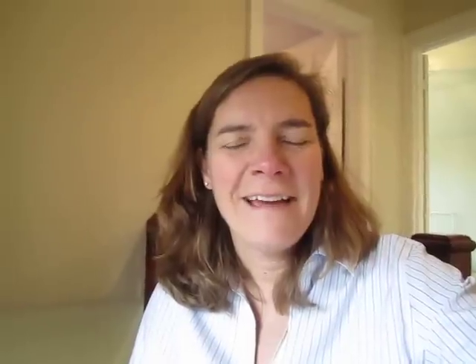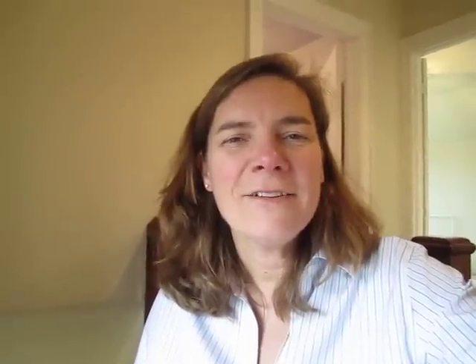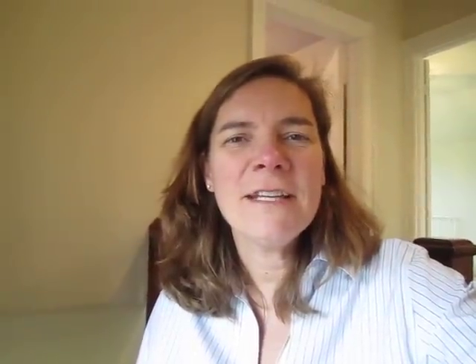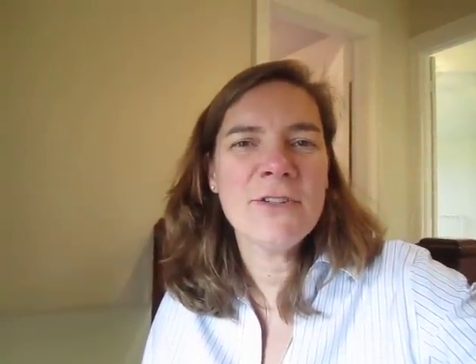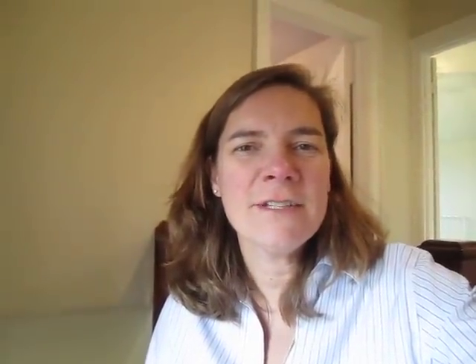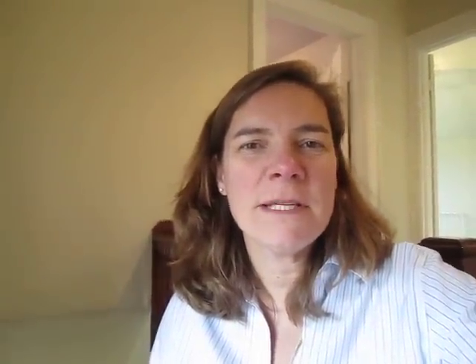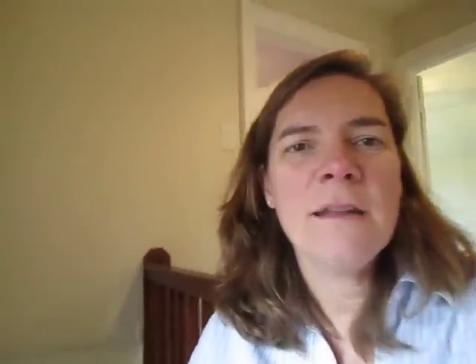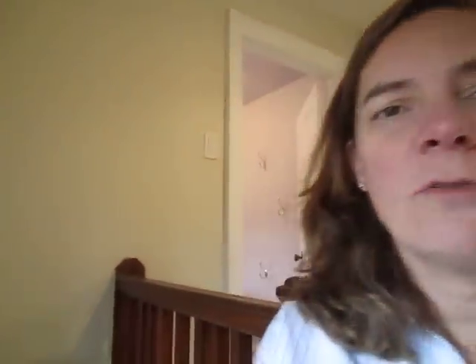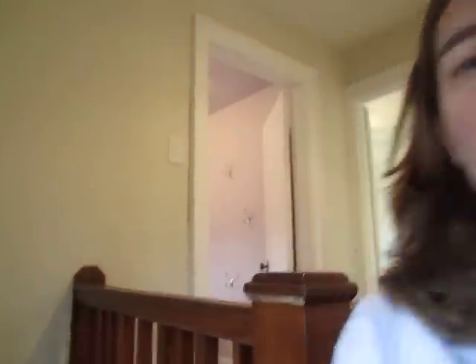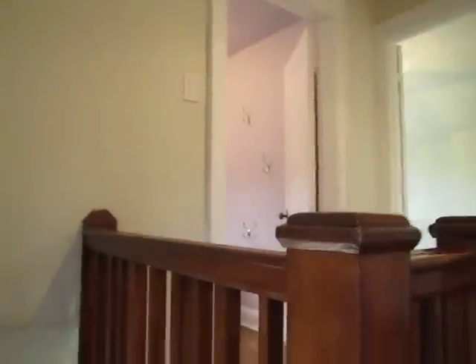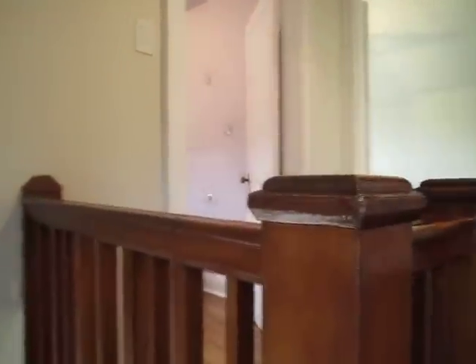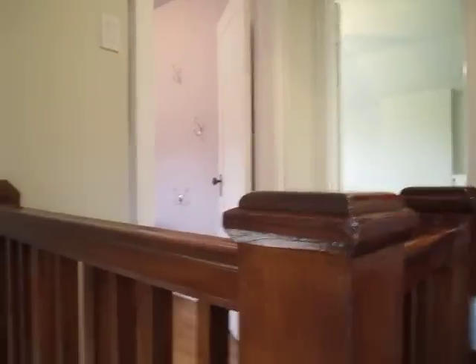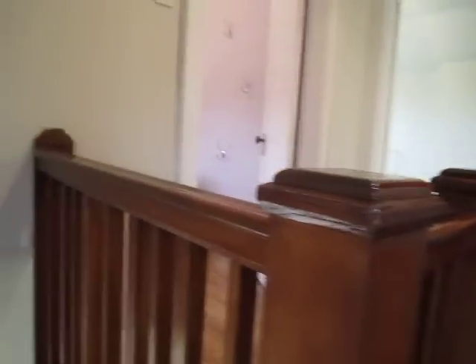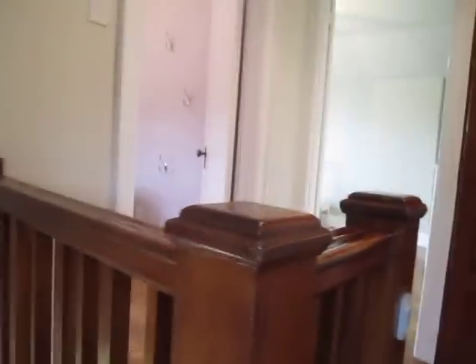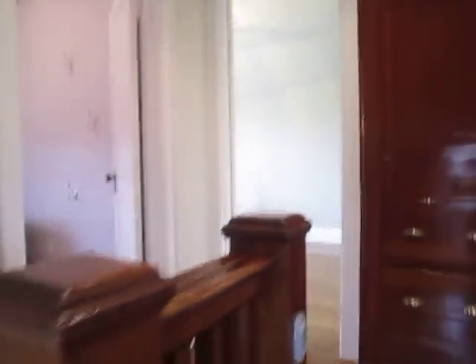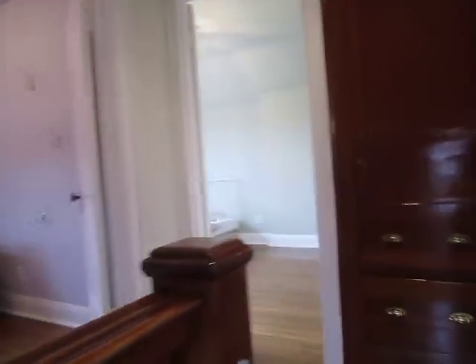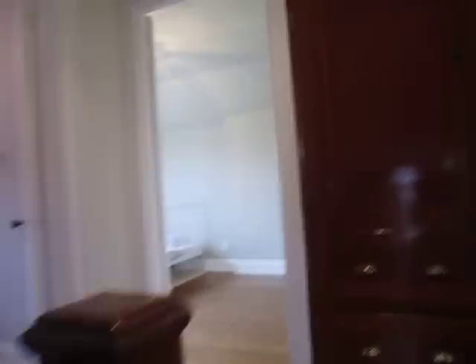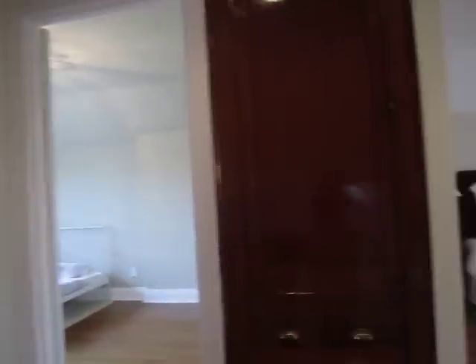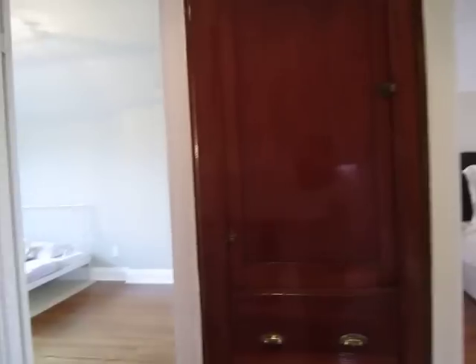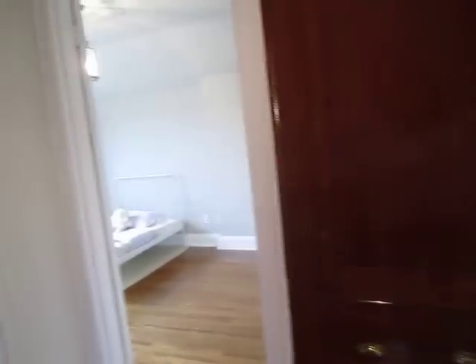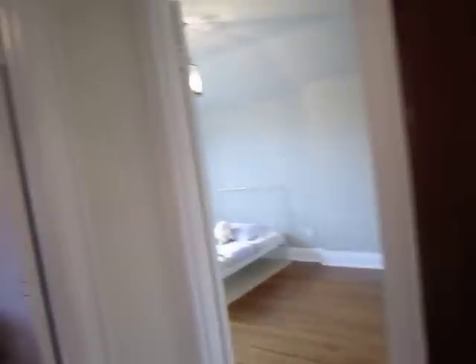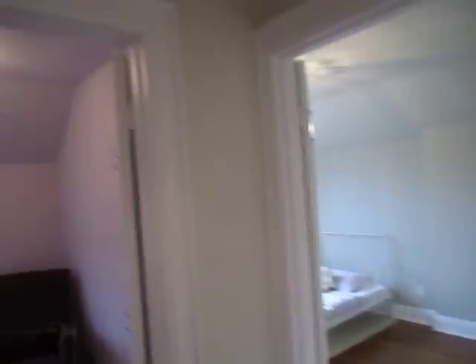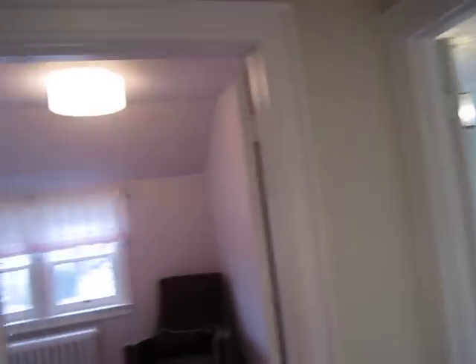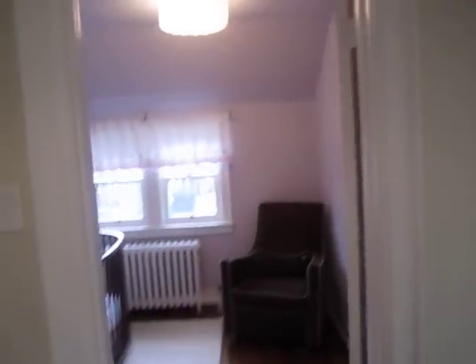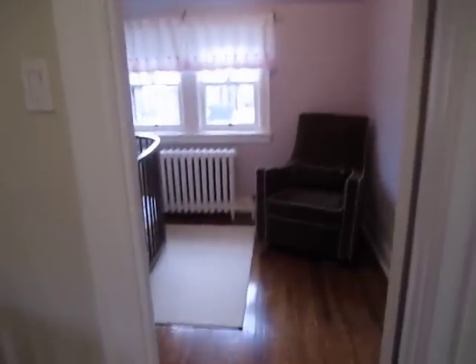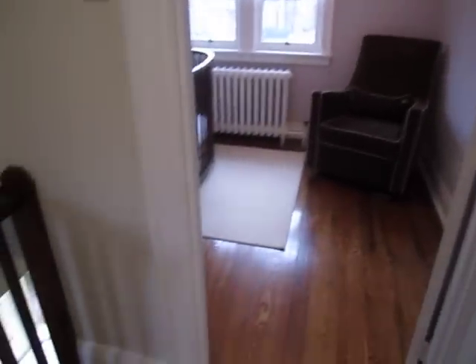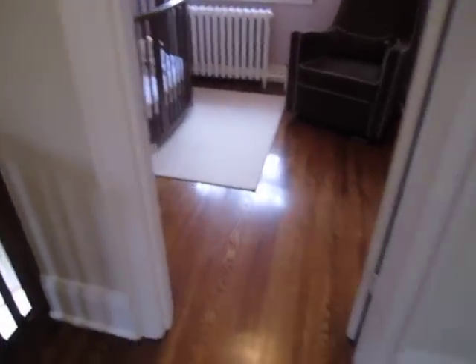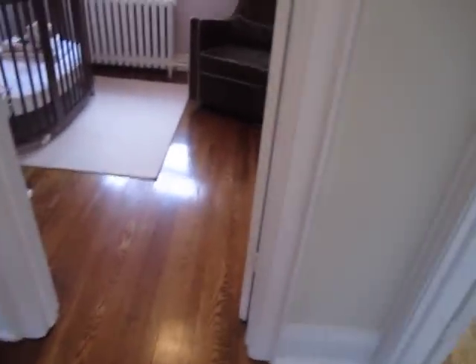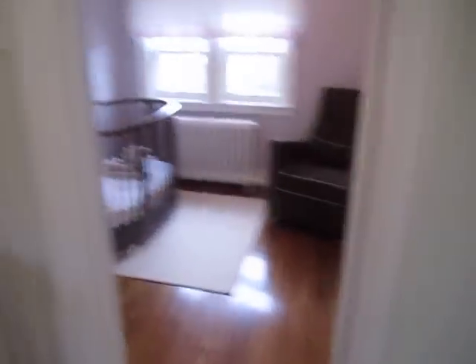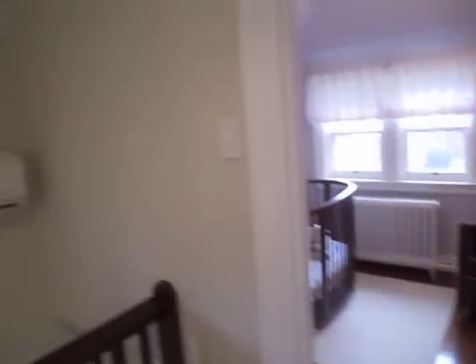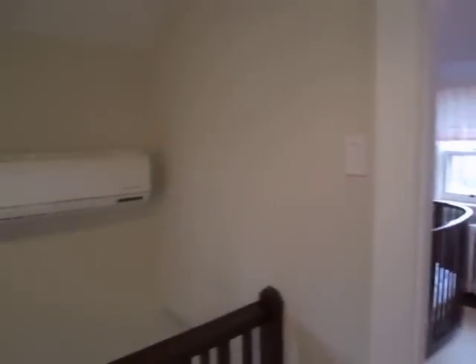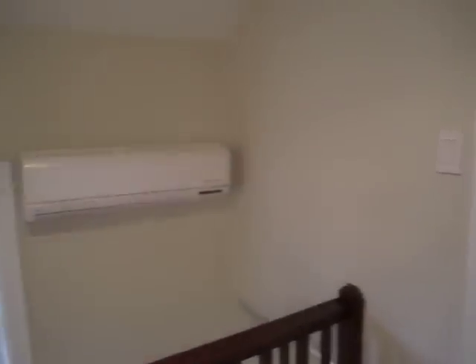Hi there, it's Julie Kinnear of the Julie Kinnear Team and I'm standing in the upper foyer of 671 11th Street. You can see that the charm and character continue up here — beautiful unspoiled wood, nice deep baseboards, and the hardwood floors run throughout.